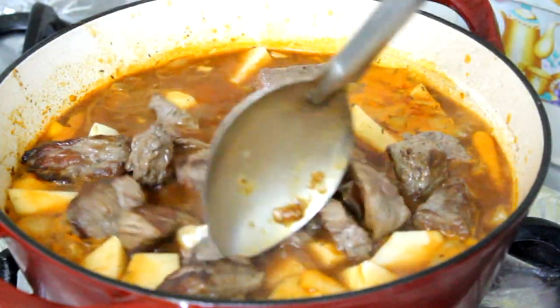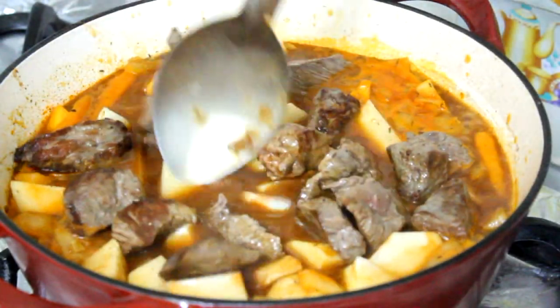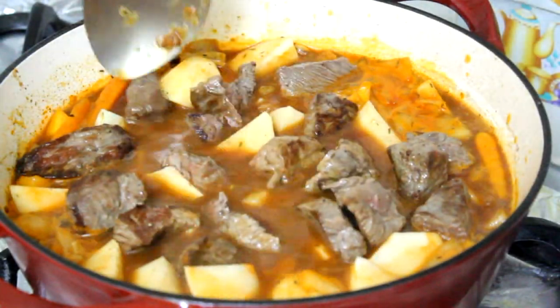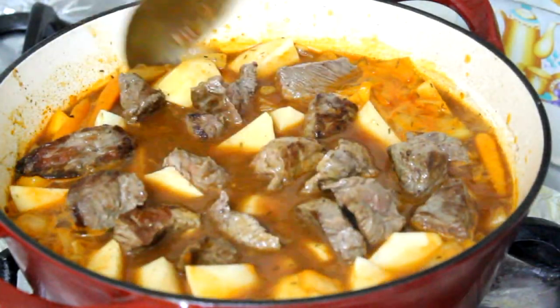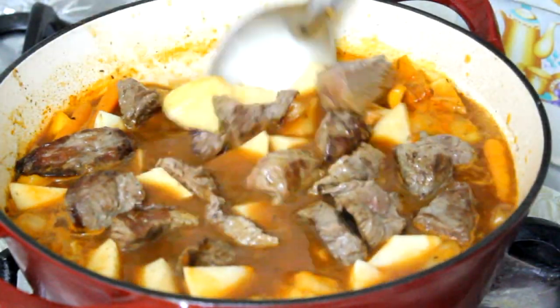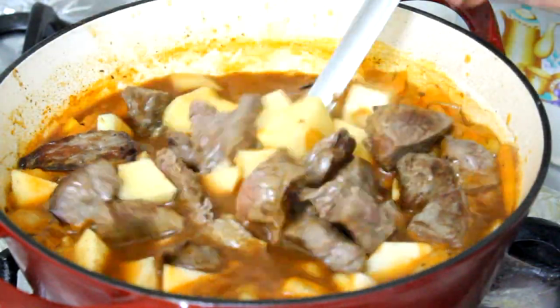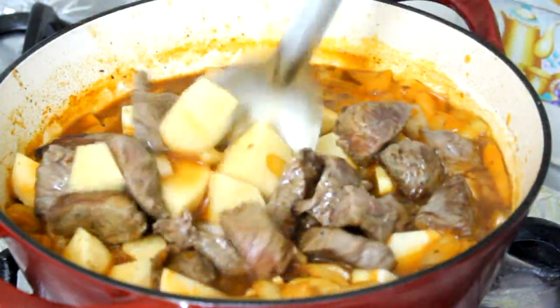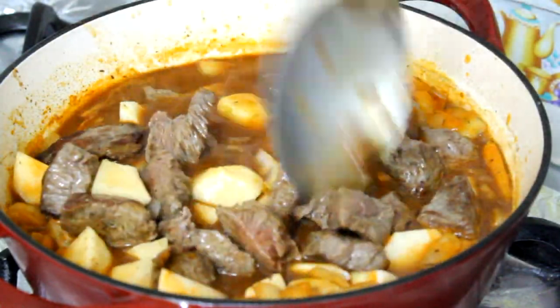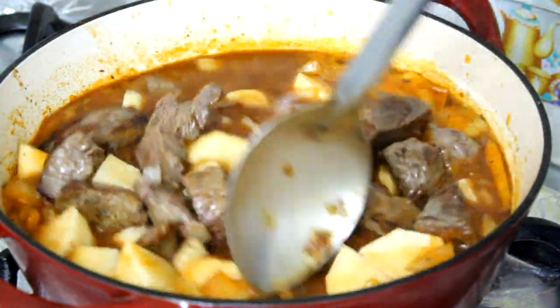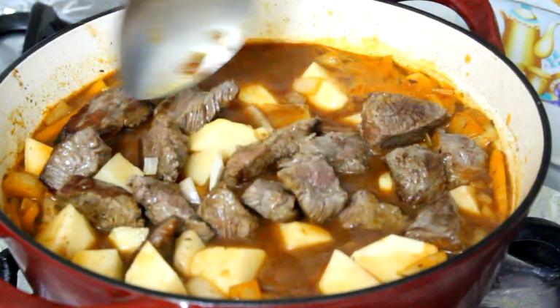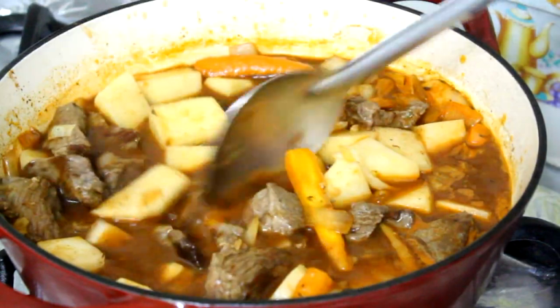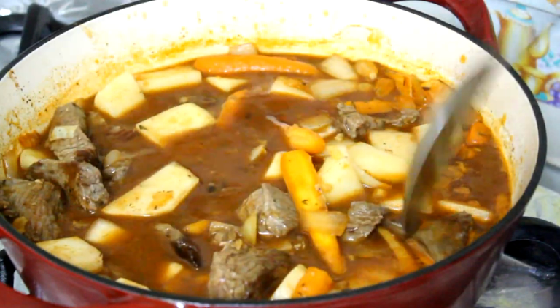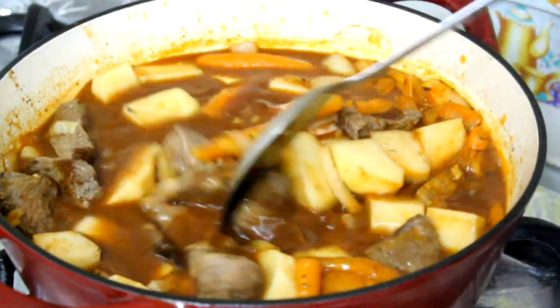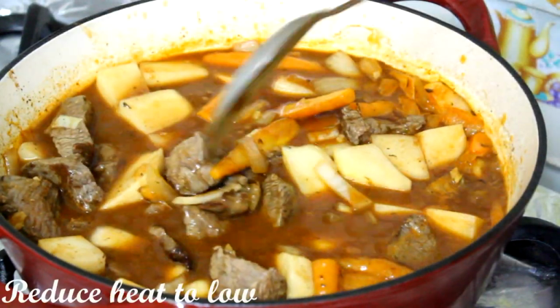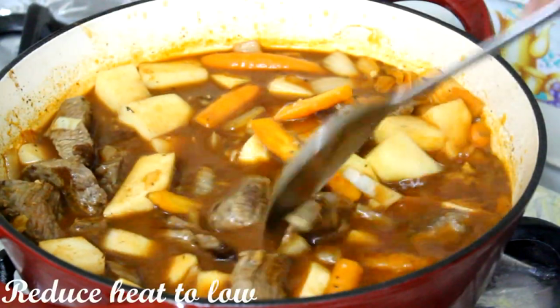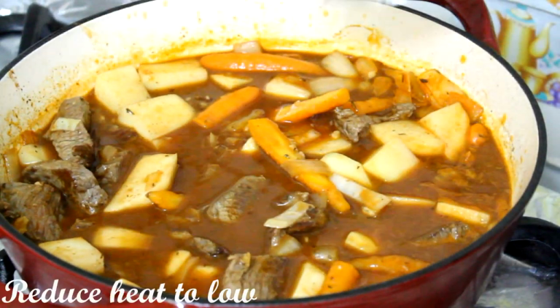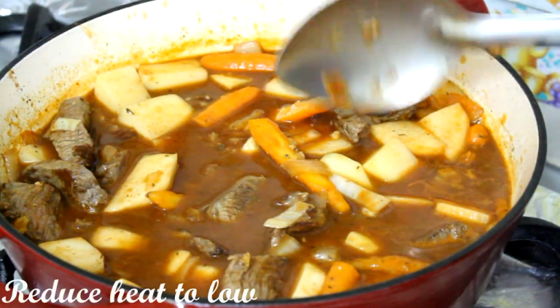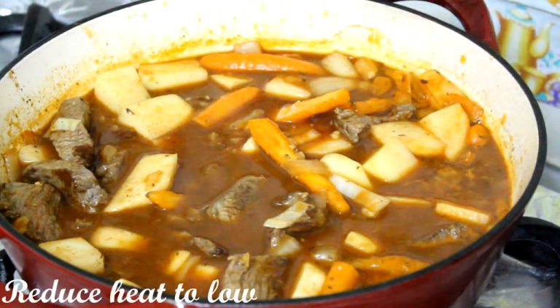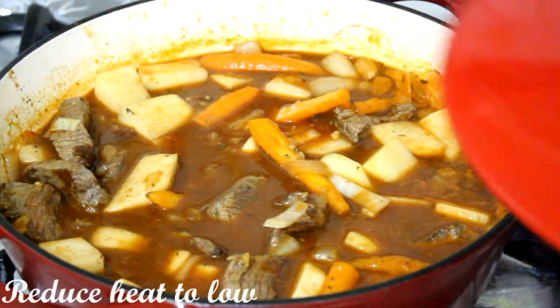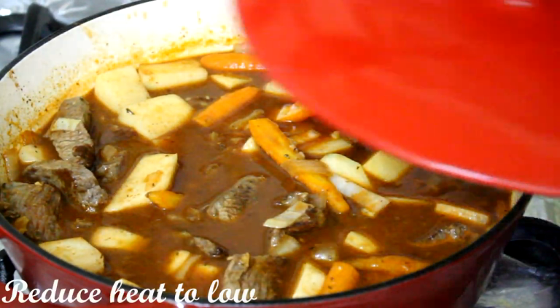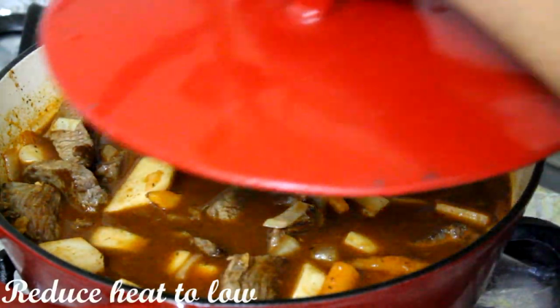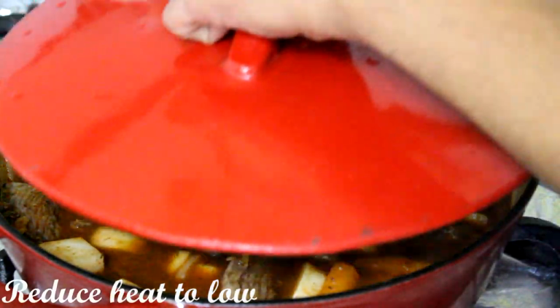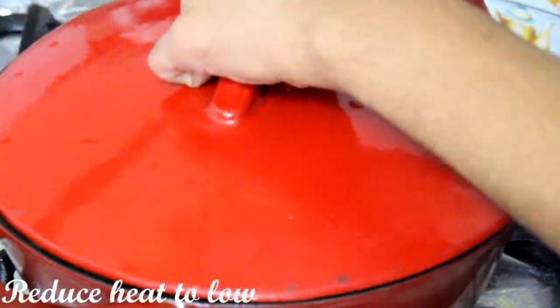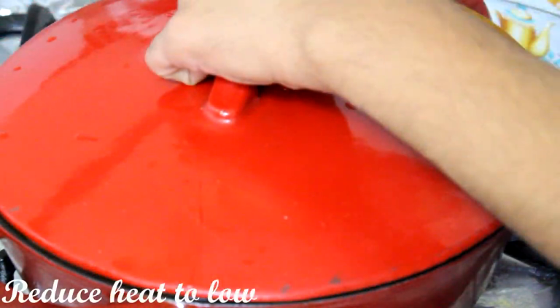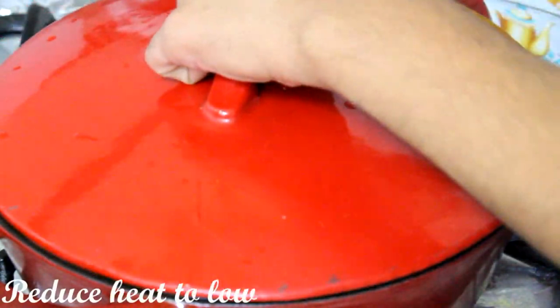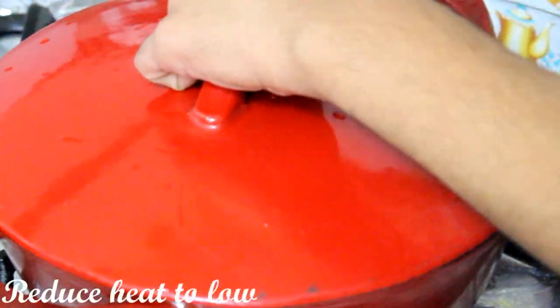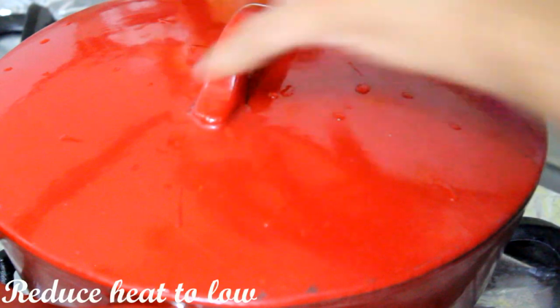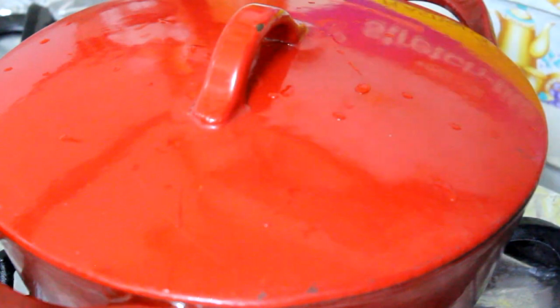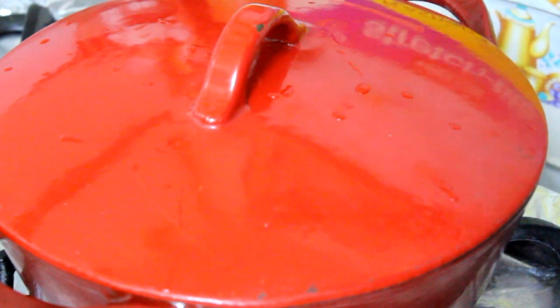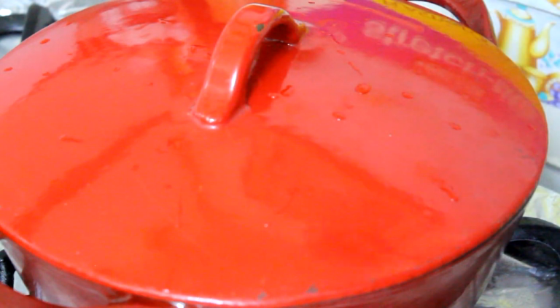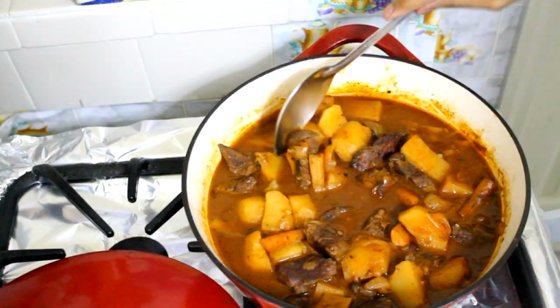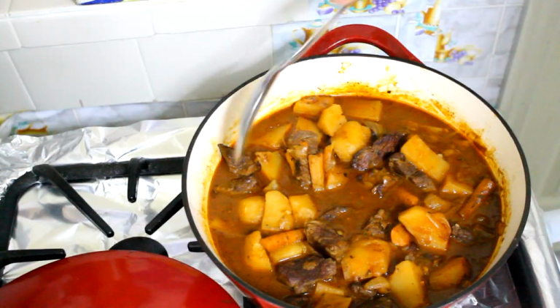You're going to bring this mixture to a boil, and then cover it and cook for two and a half hours until the meat is nice and tender.